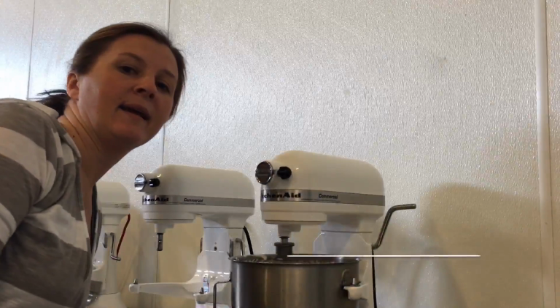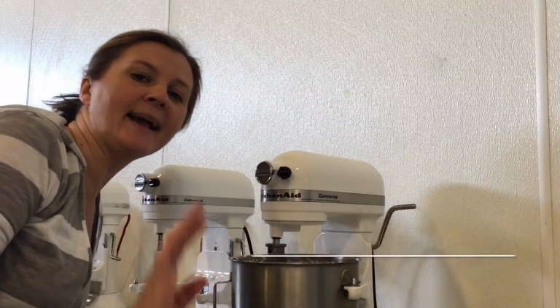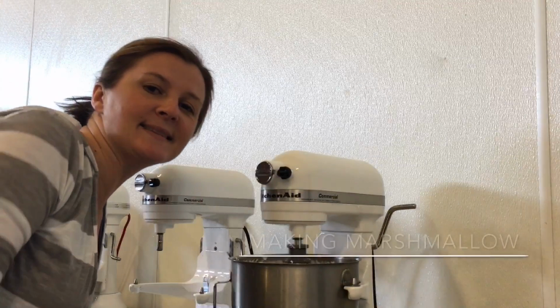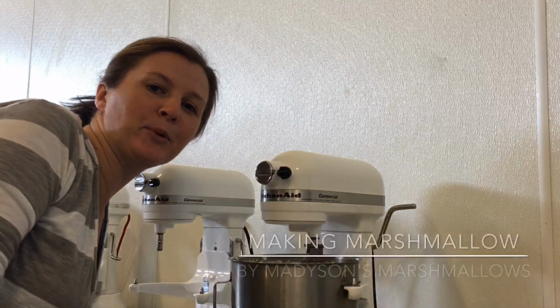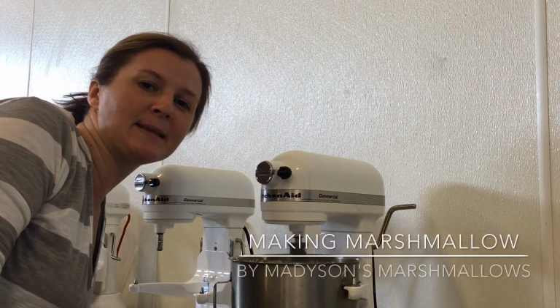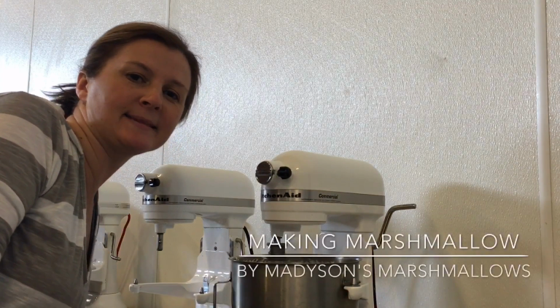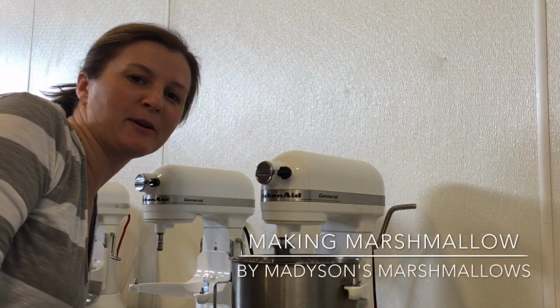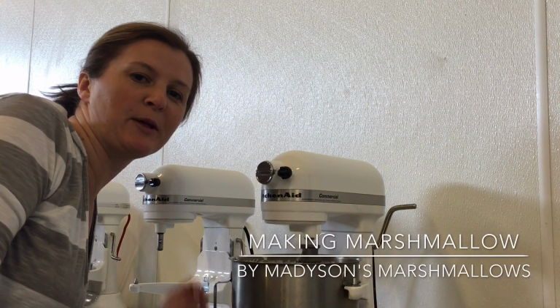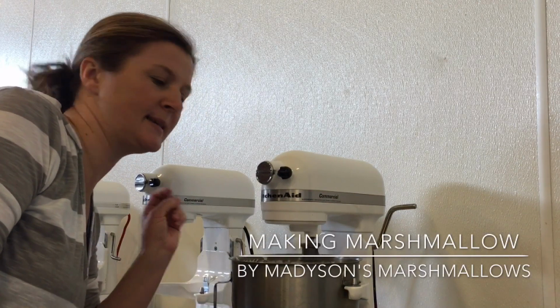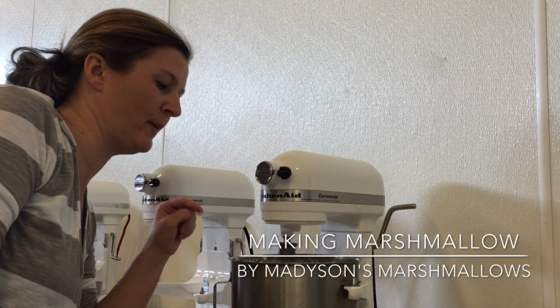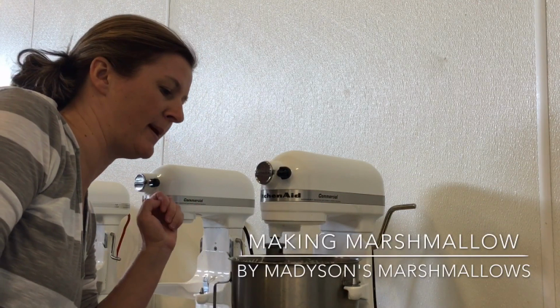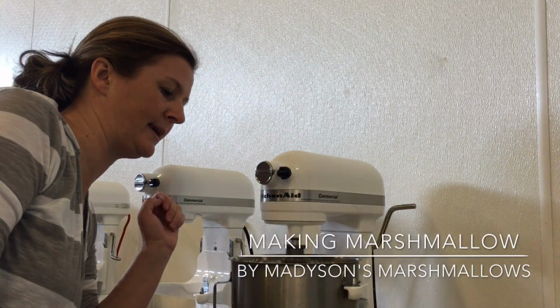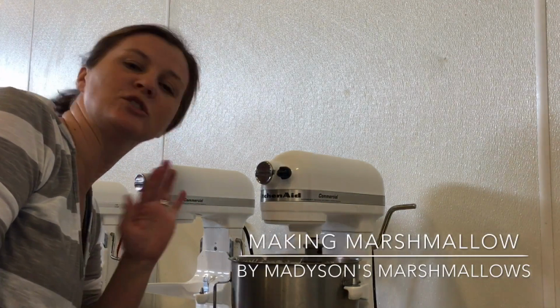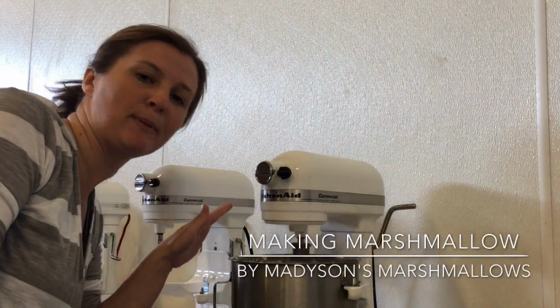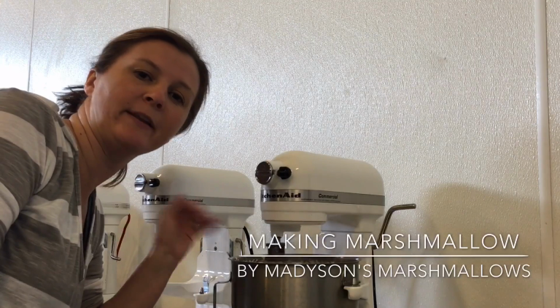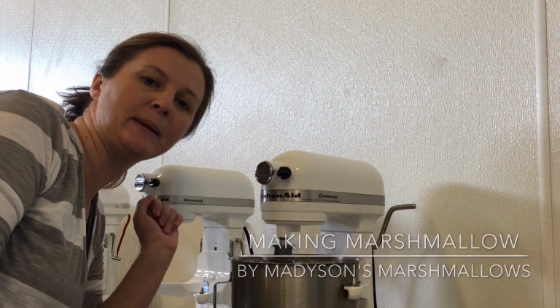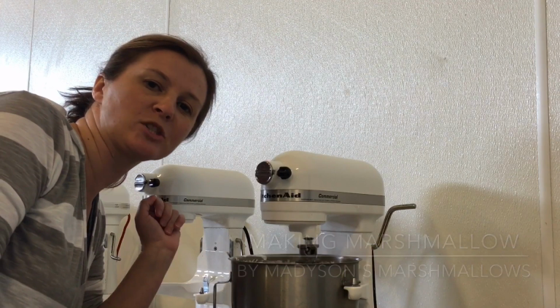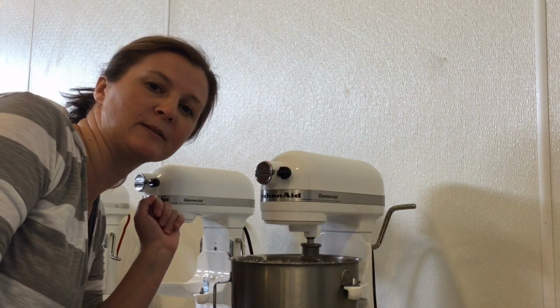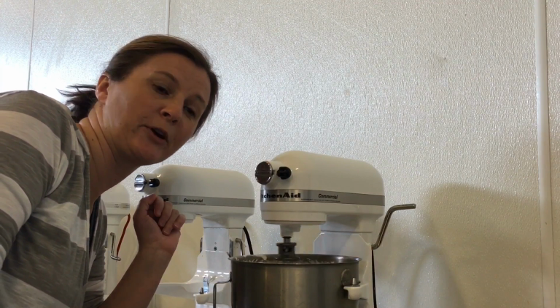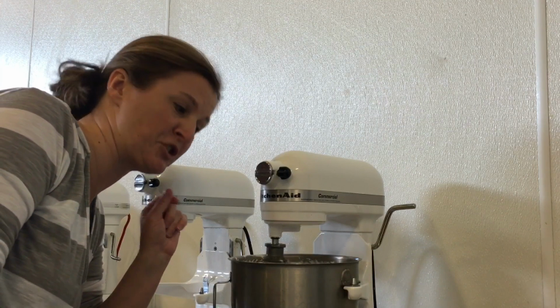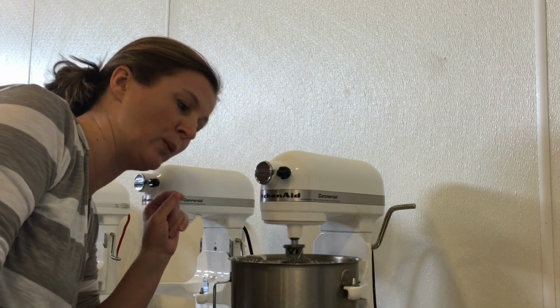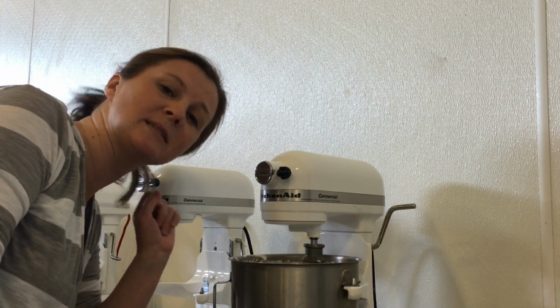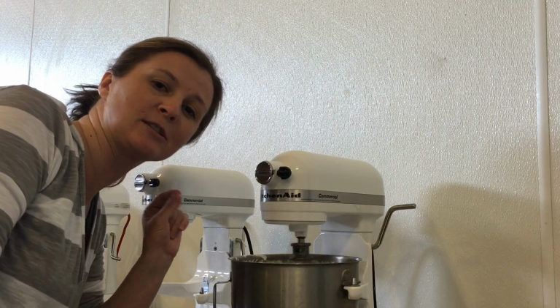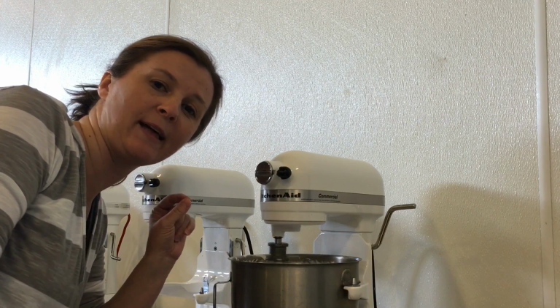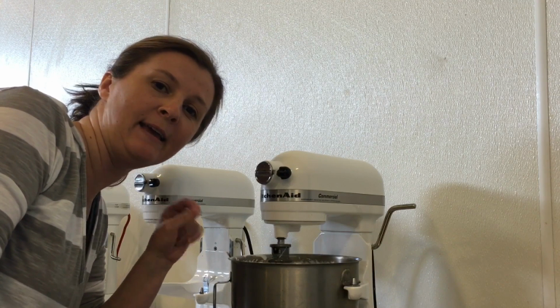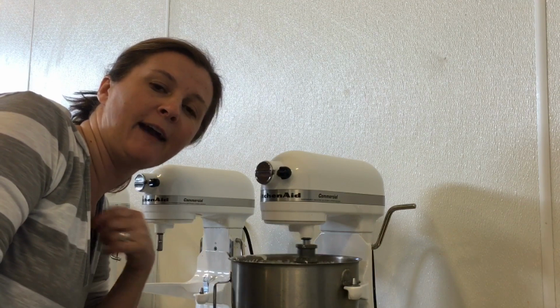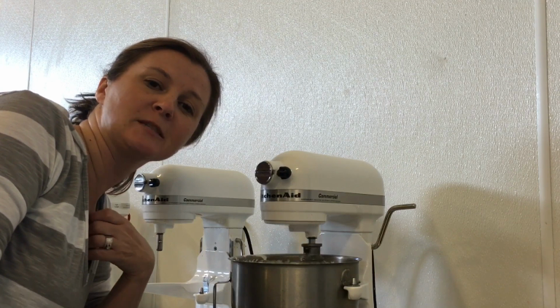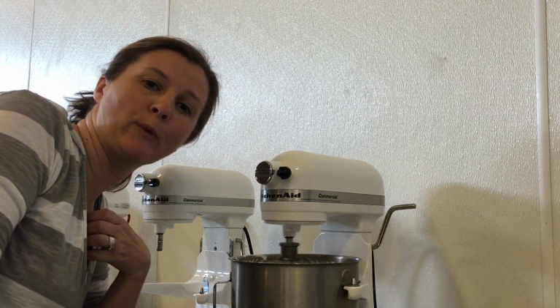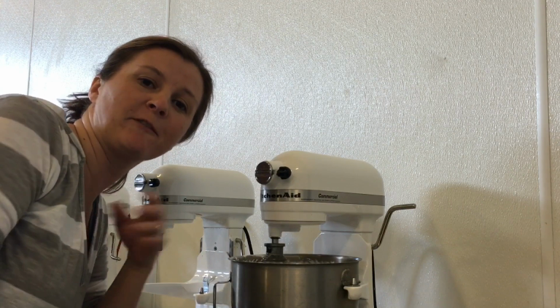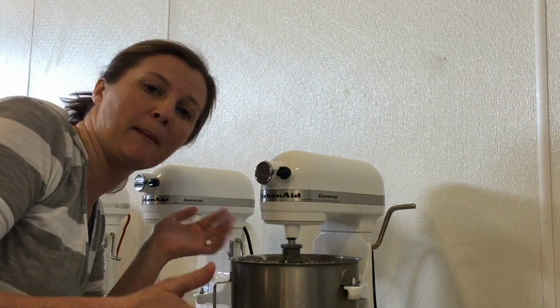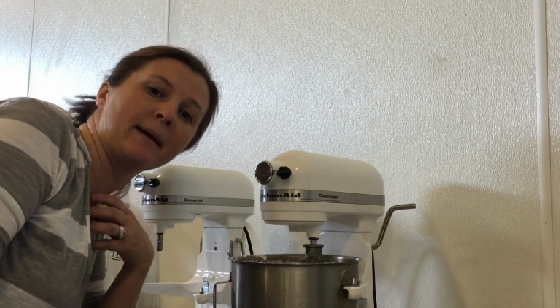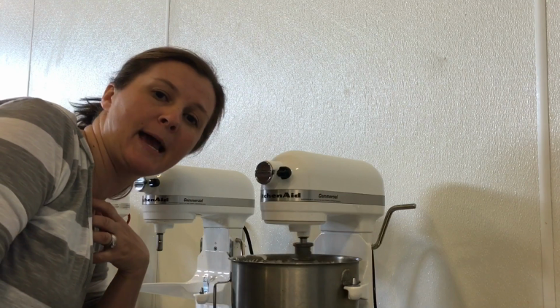Hey guys, I'm Breeze, Madison's Marshmallows, and today we are making just plain vanilla bean marshmallows, and we're here to show you what it's supposed to look like after it's been whipped for the proper amount of time.